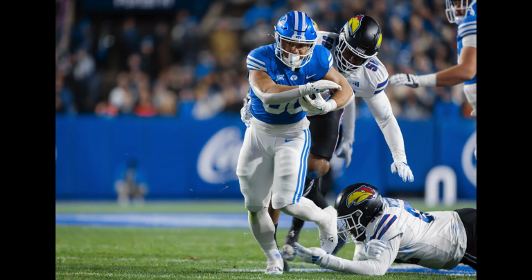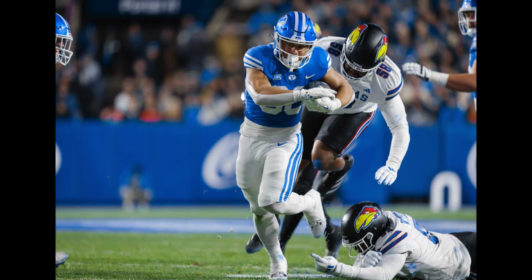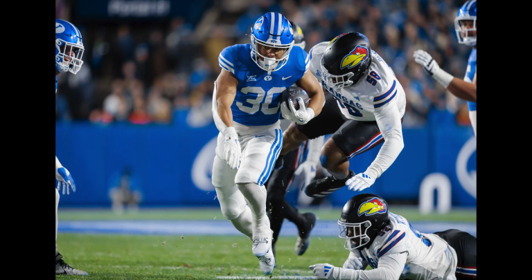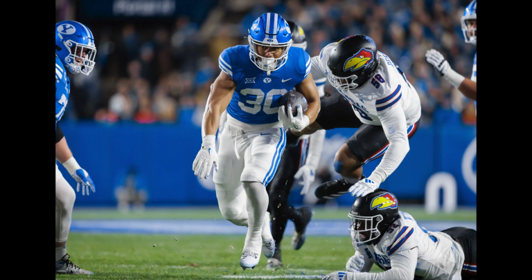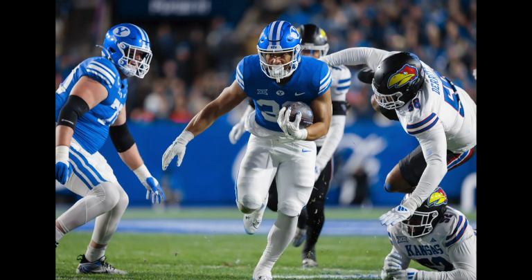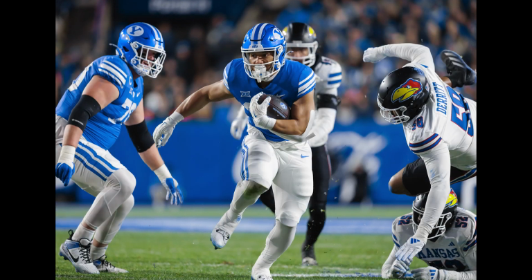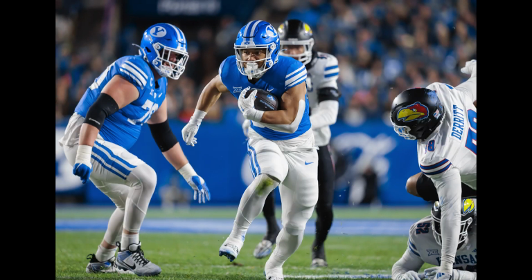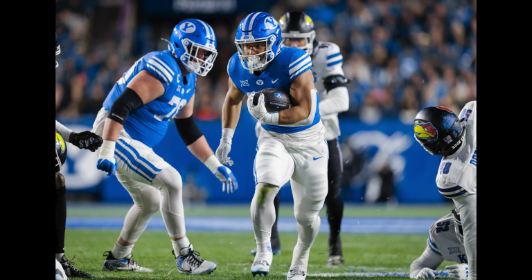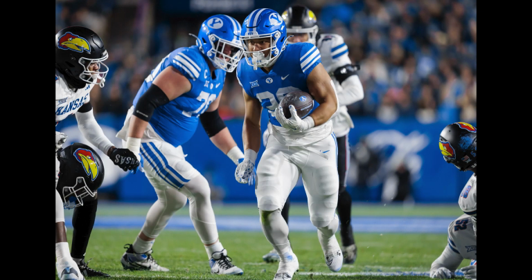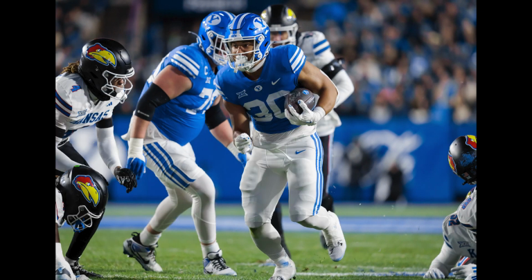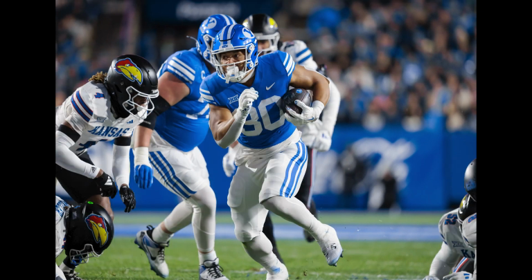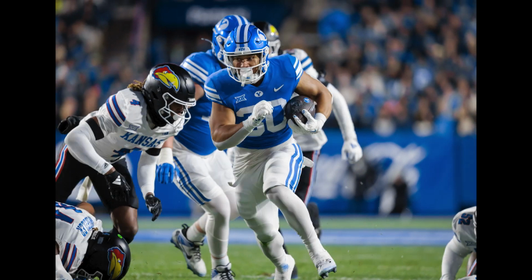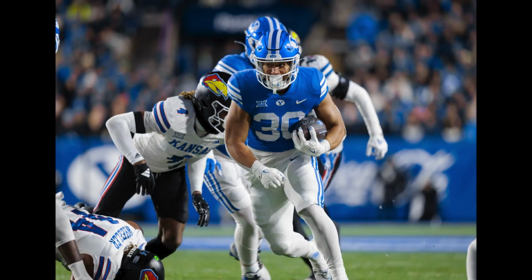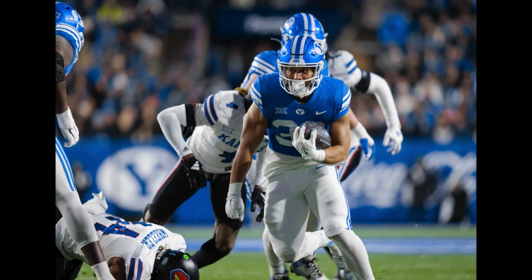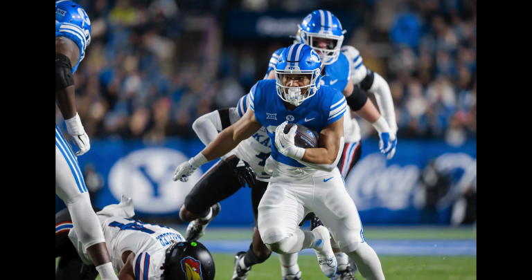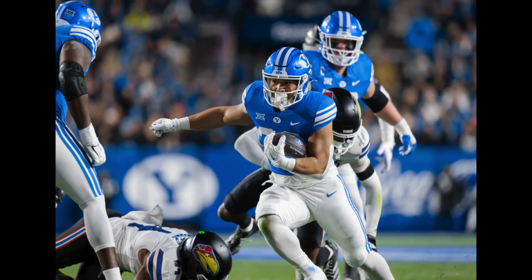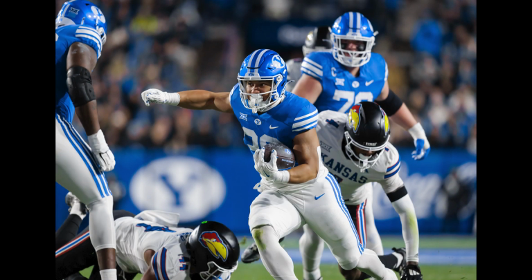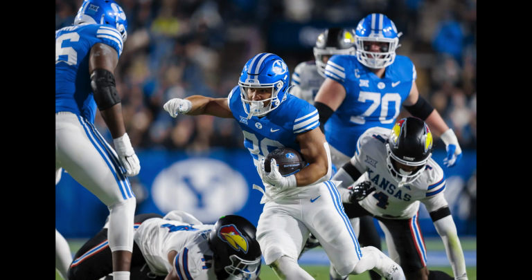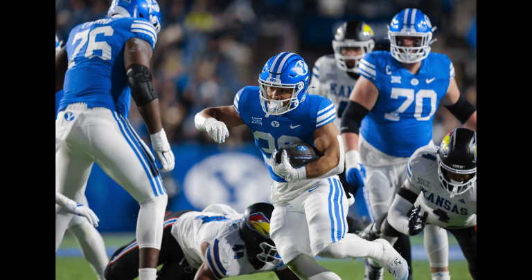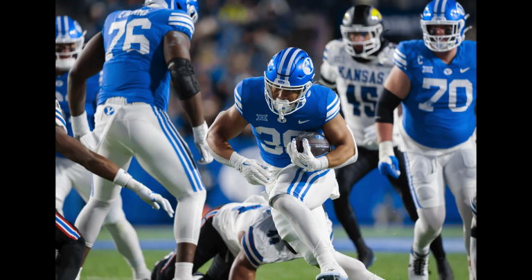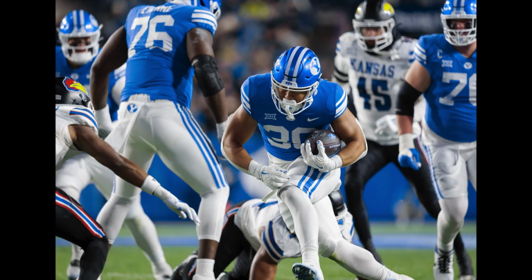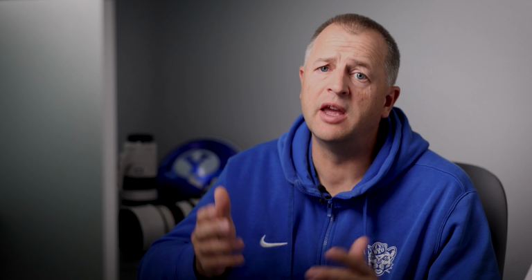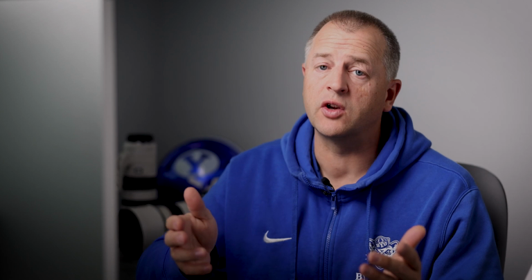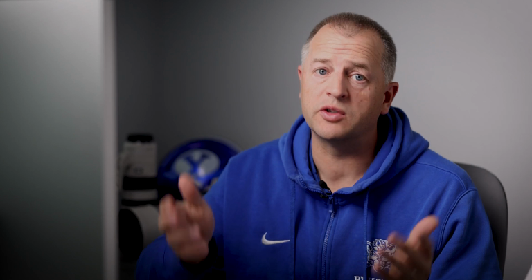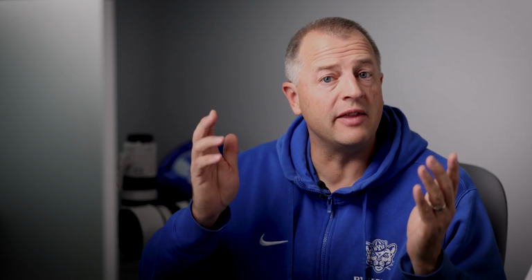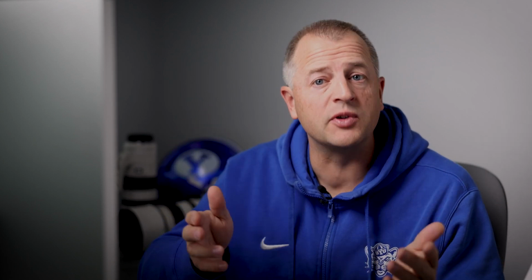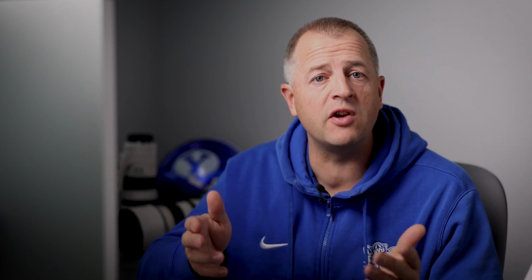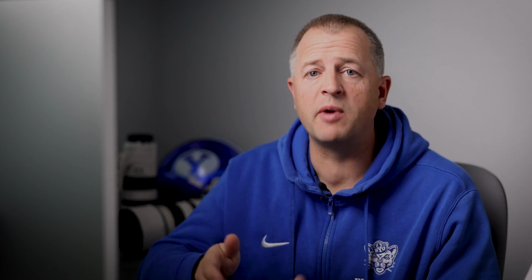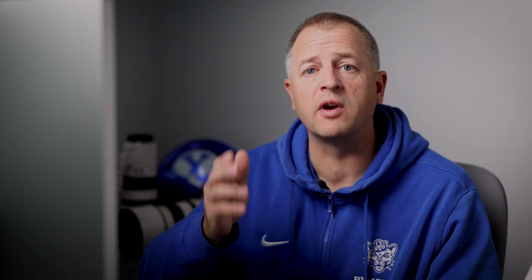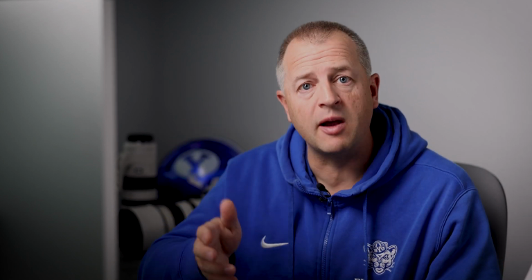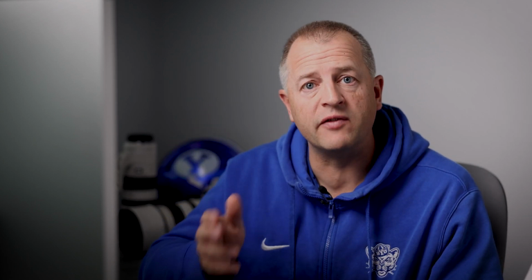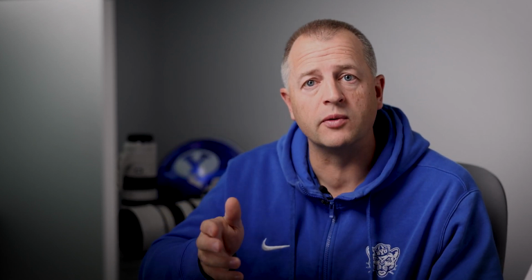After getting the R1, one of the first things I did was to test its buffer size, which determines how many continuous photos you can shoot in a sequence before the camera stops taking photos. Here's the good news: the actual size of the R1 buffer is roughly double that of the R3.